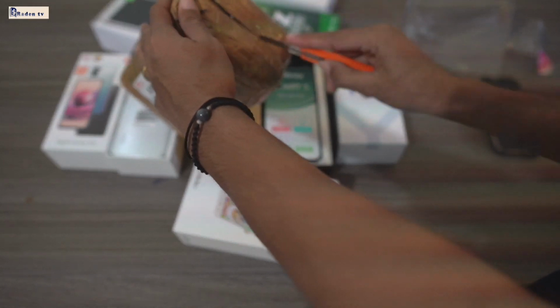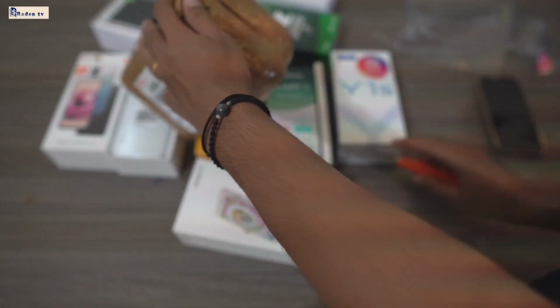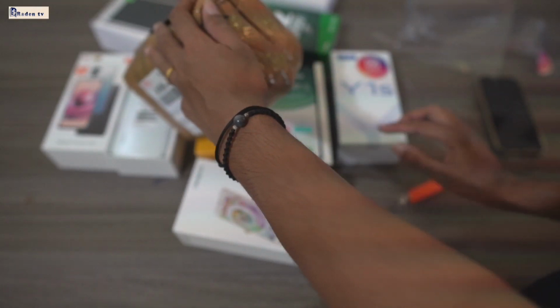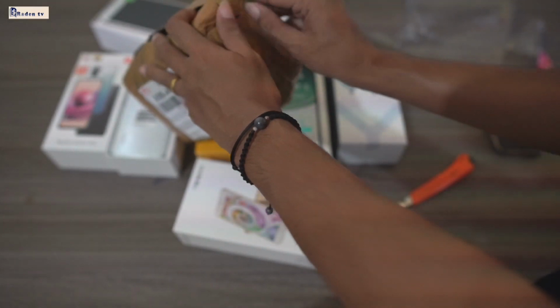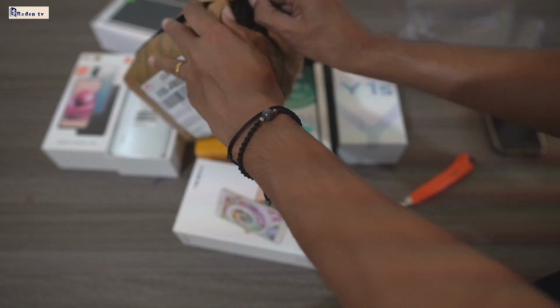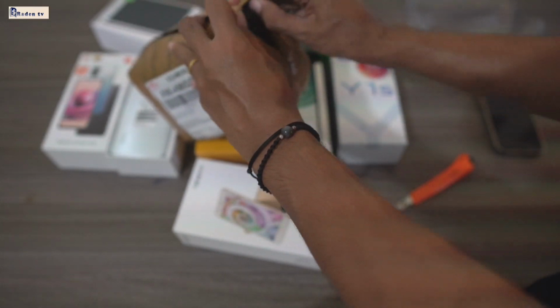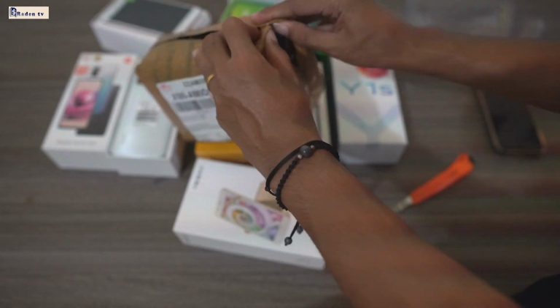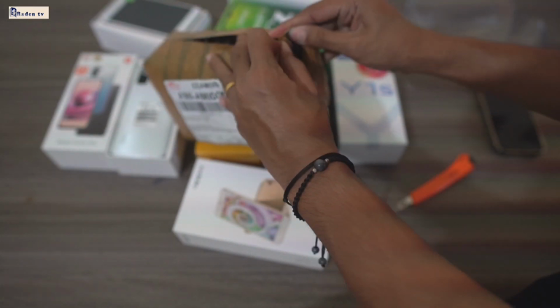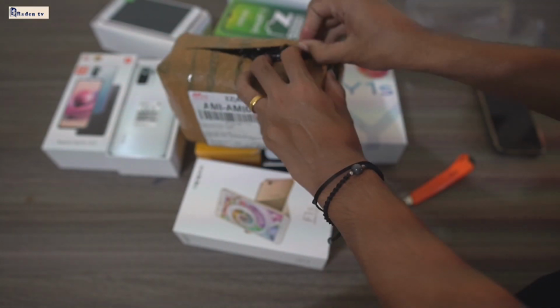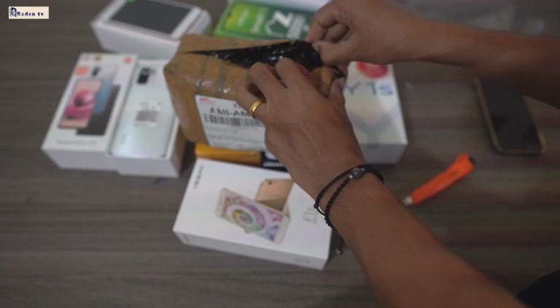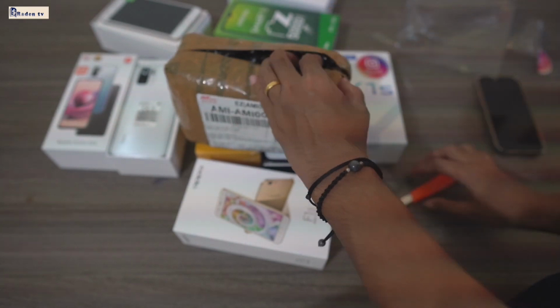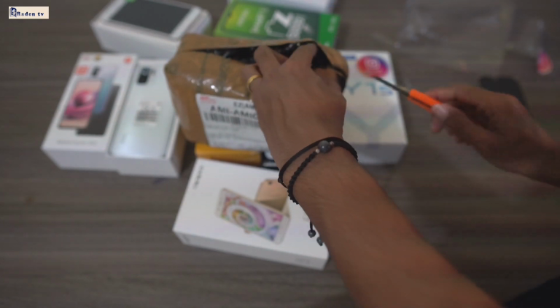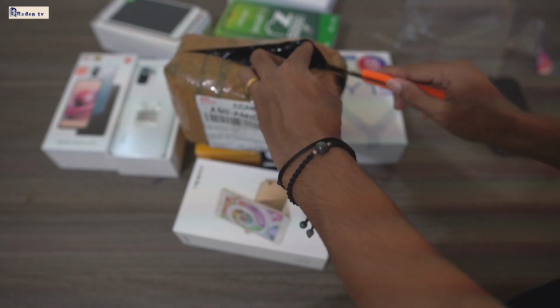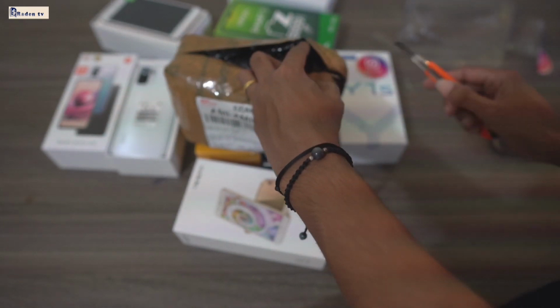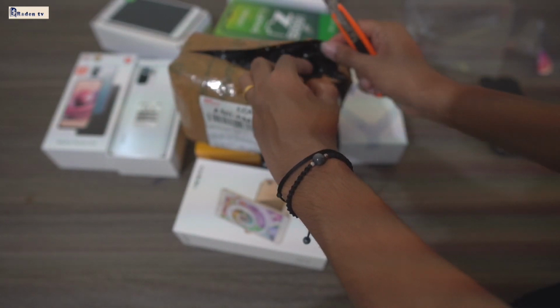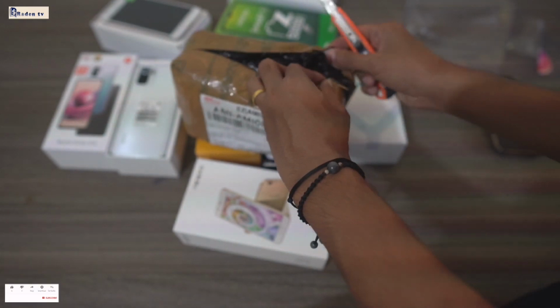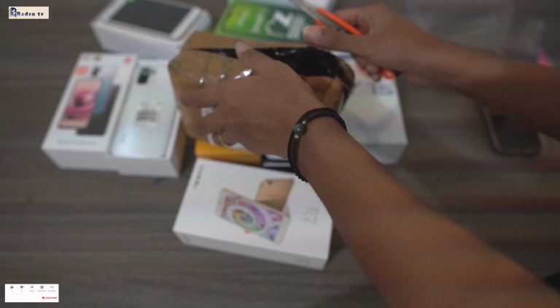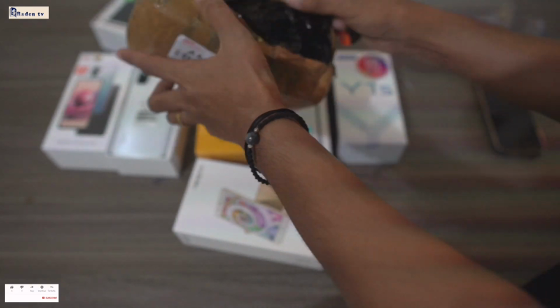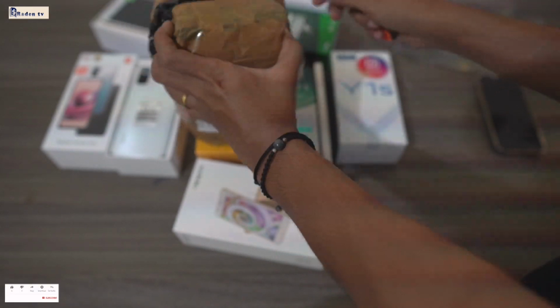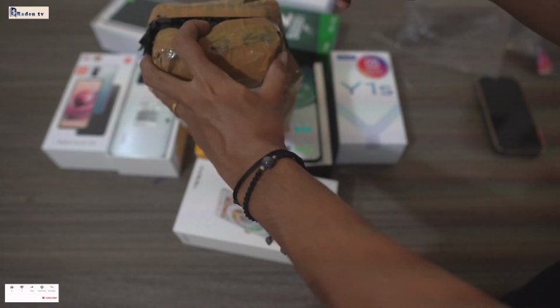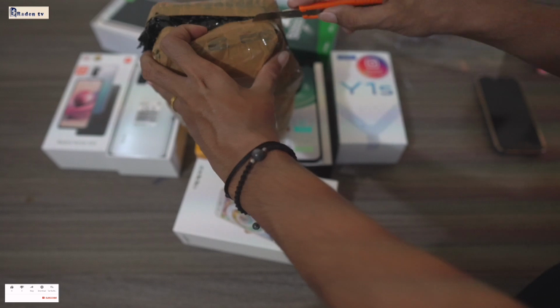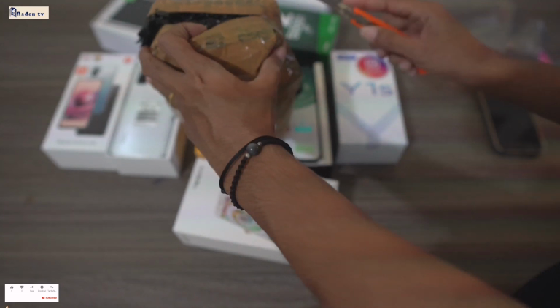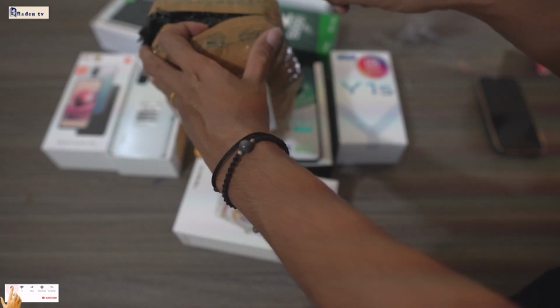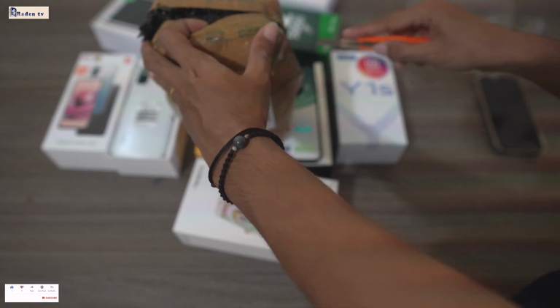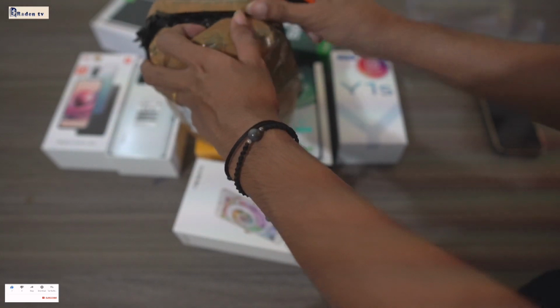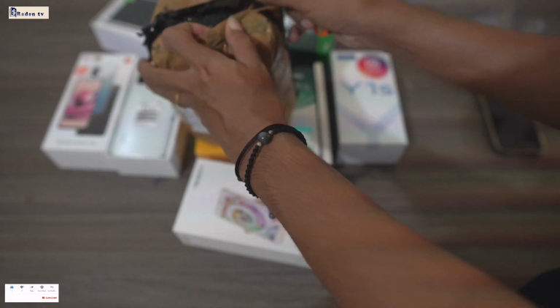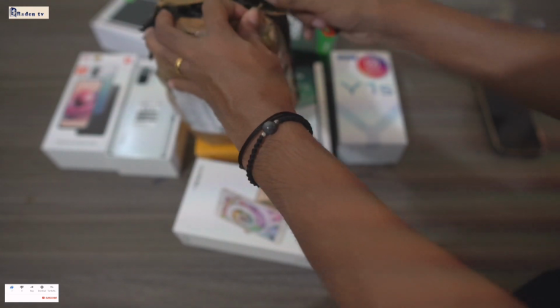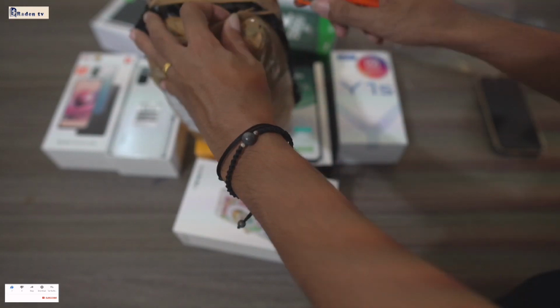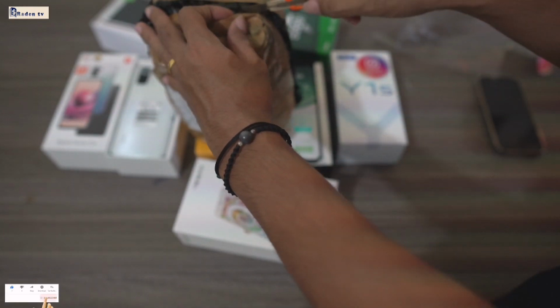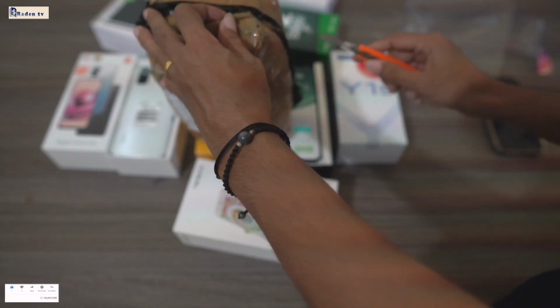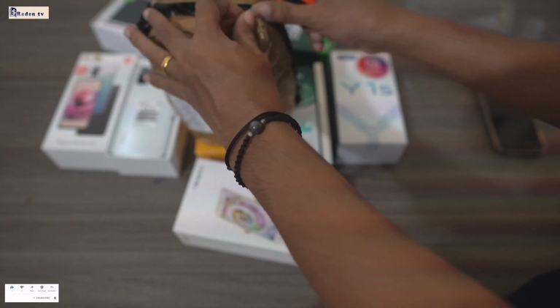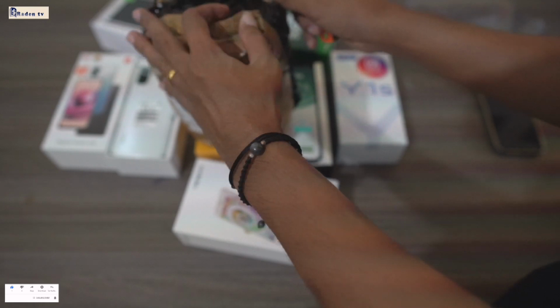Kalian cek deskripsi, ya, cara ikutin syarat giveaway-nya, supaya kalian tidak salah, ya. Karena cukup komentar sekali saja, ya, biar nggak dispam sama akun YouTube. Karena kita cek melalui random, ya.